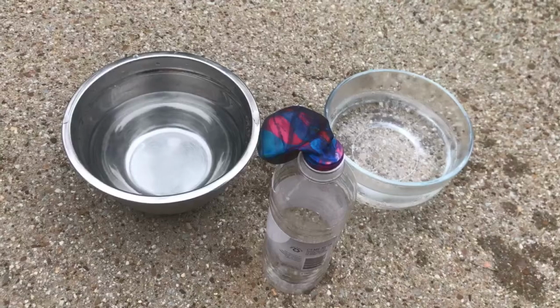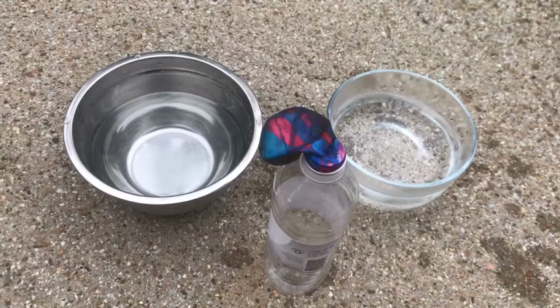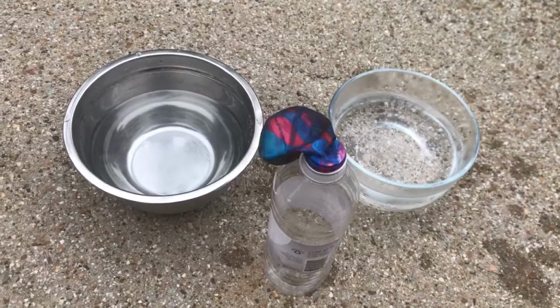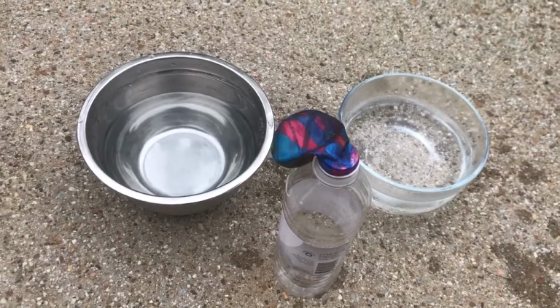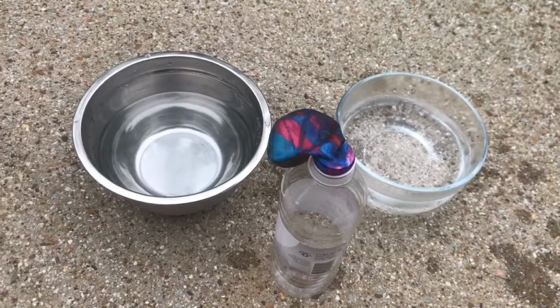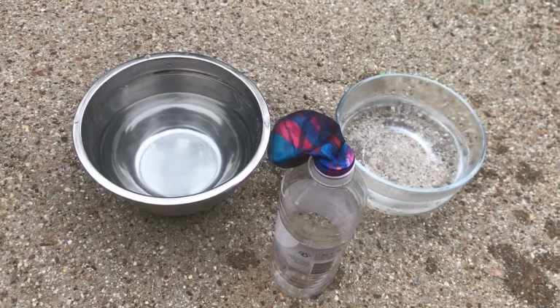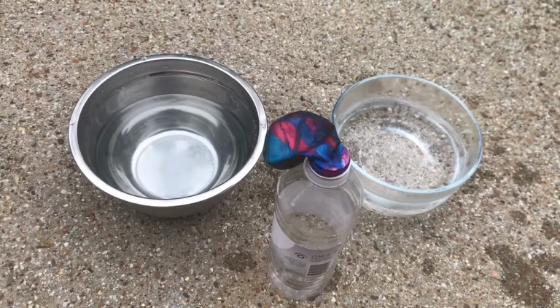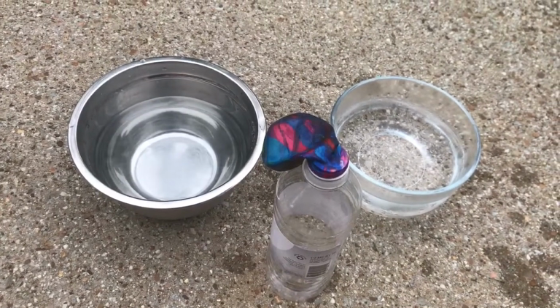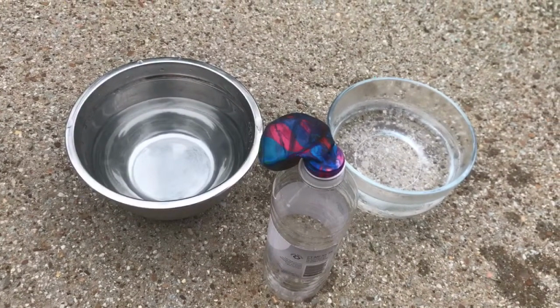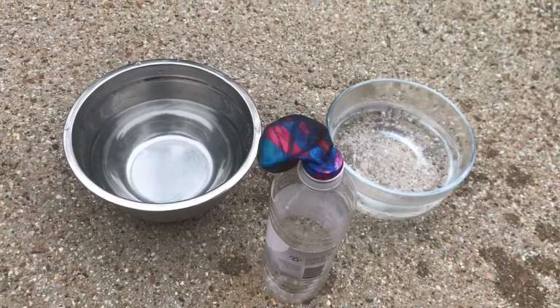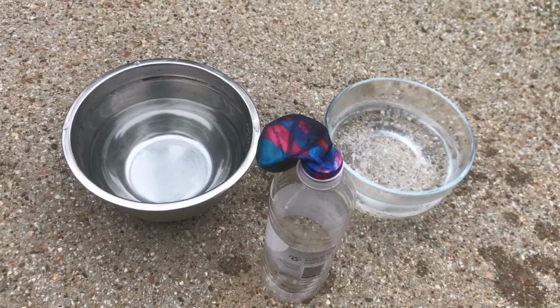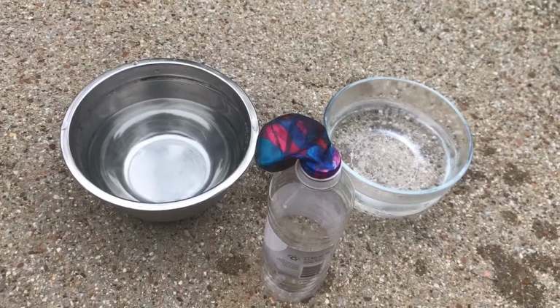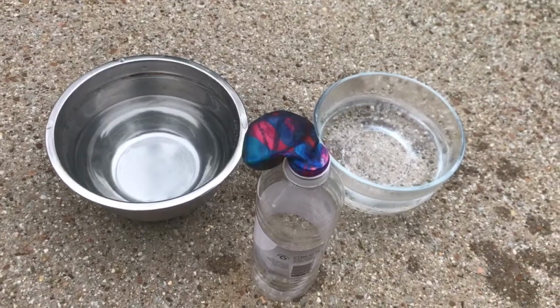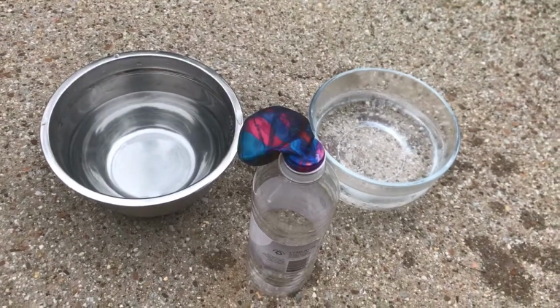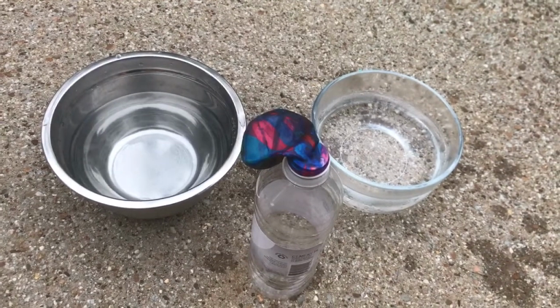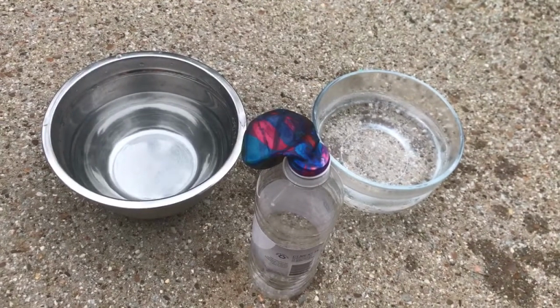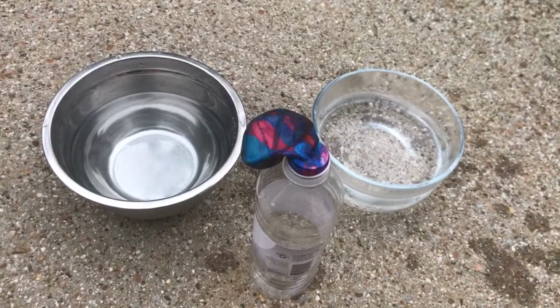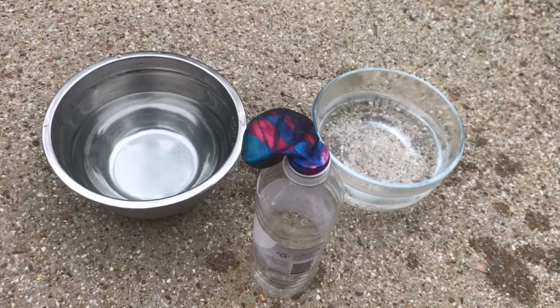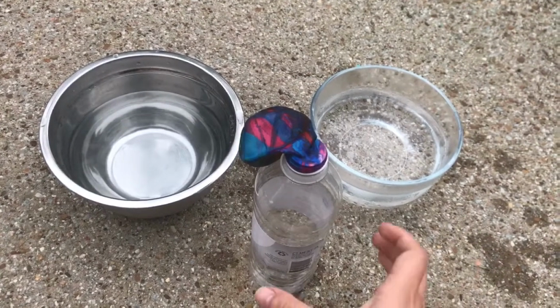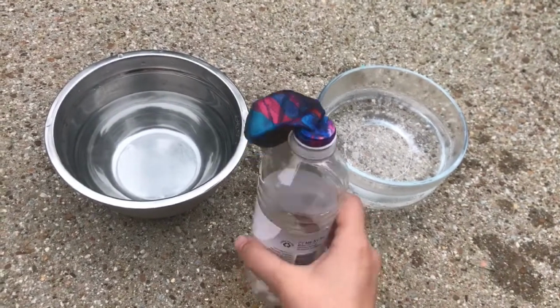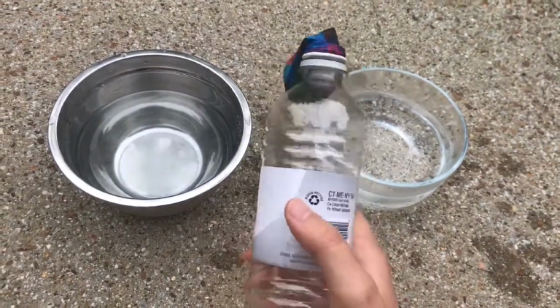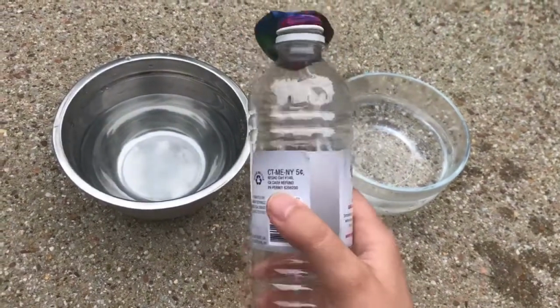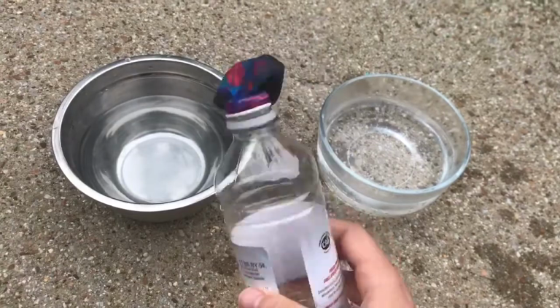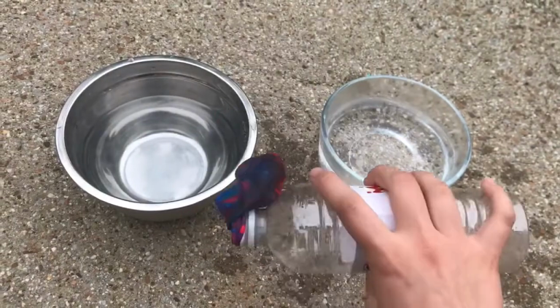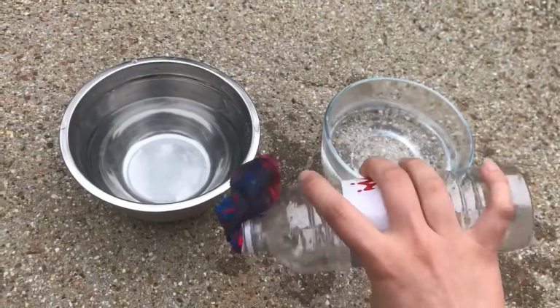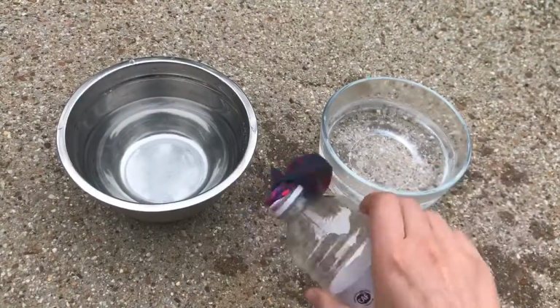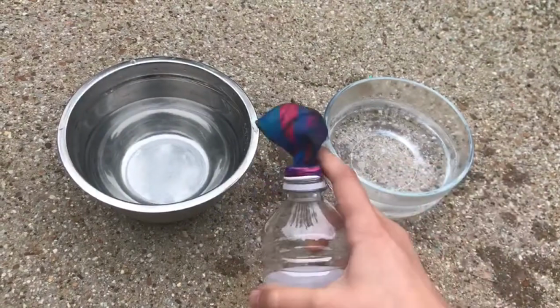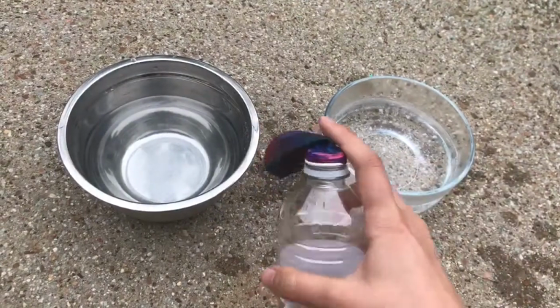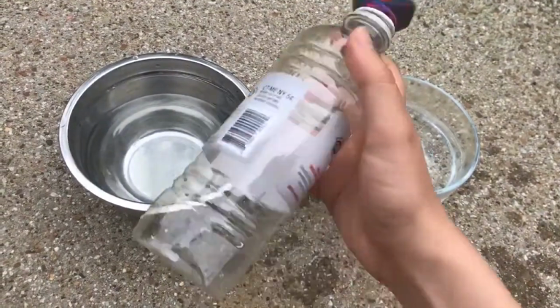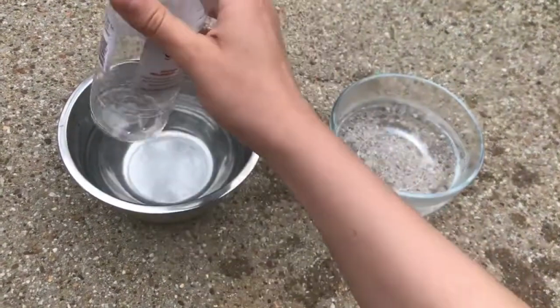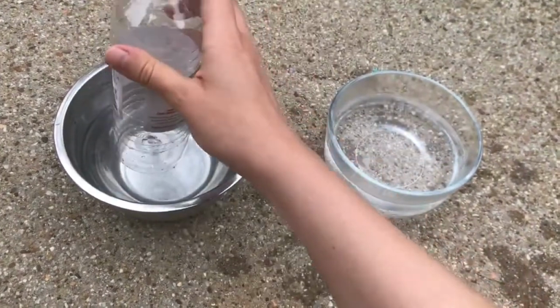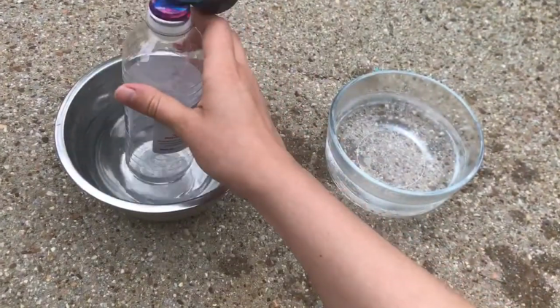Hi everybody, I hope y'all are doing good. Today we're going to do a little science experiment and inflate a balloon and deflate a balloon with hot and cold water. So I have a bottle, a plastic water bottle with a balloon on top, and we're going to put it in the hot water.